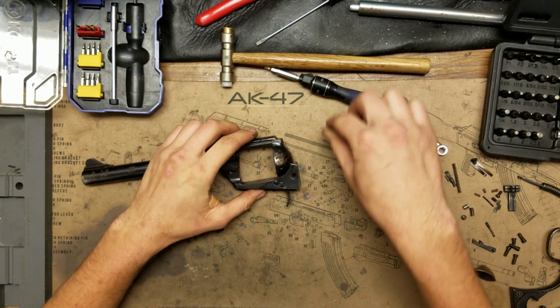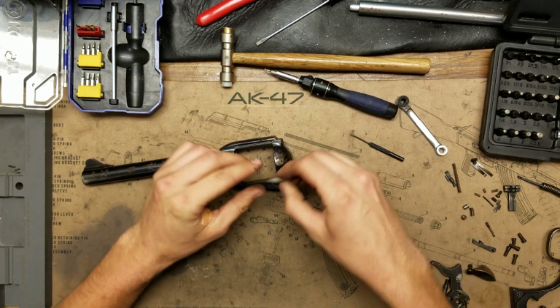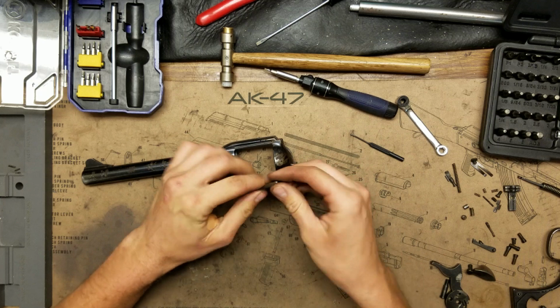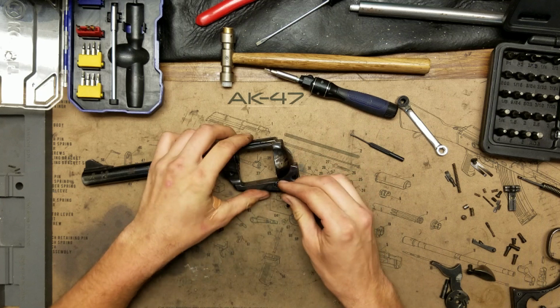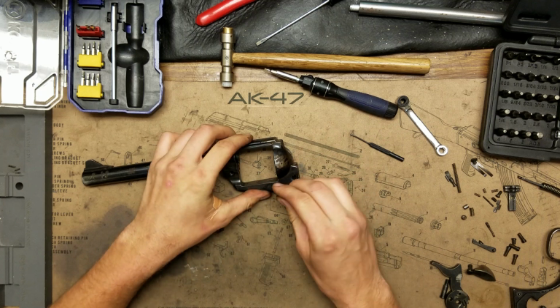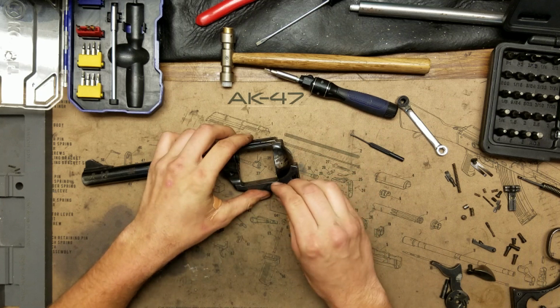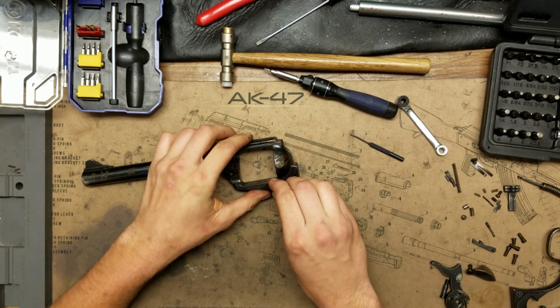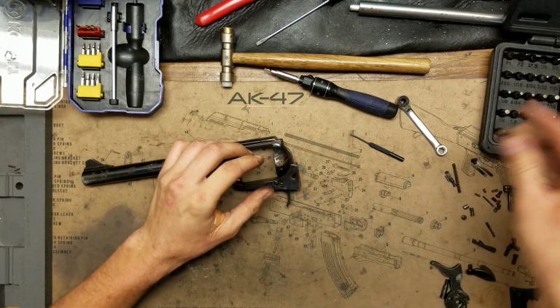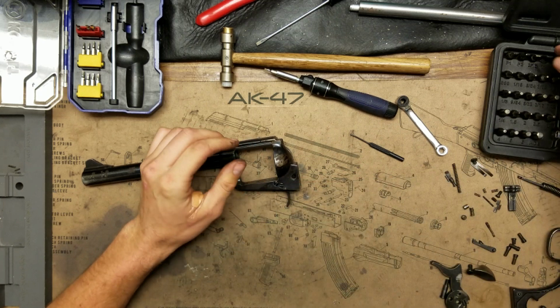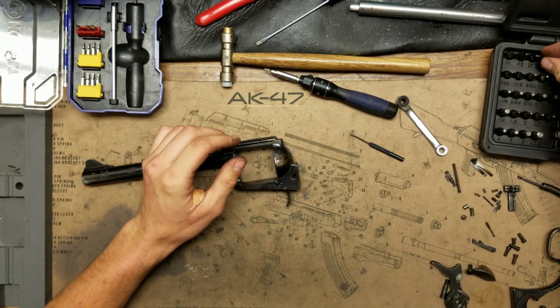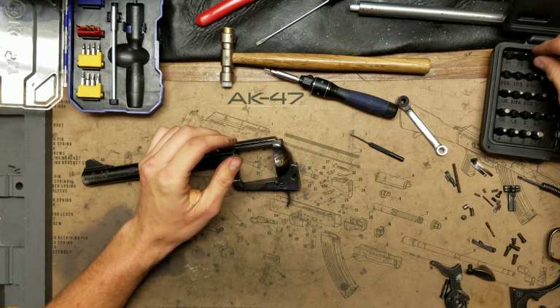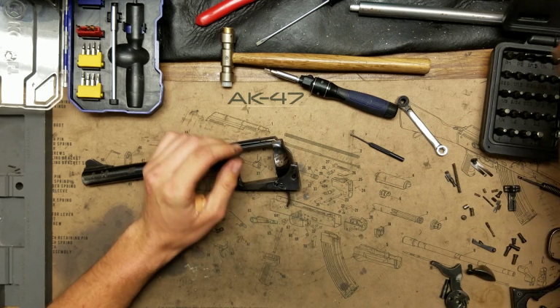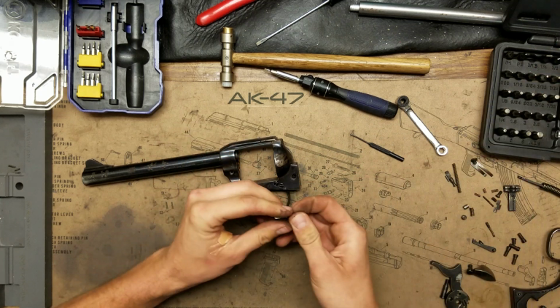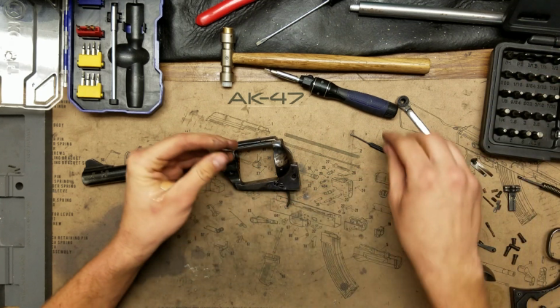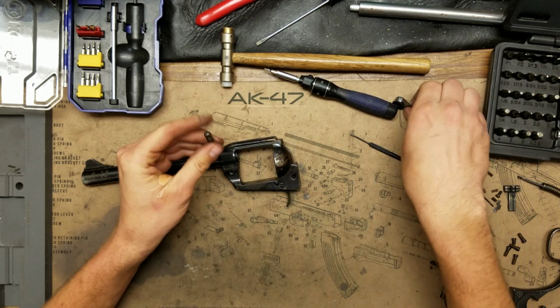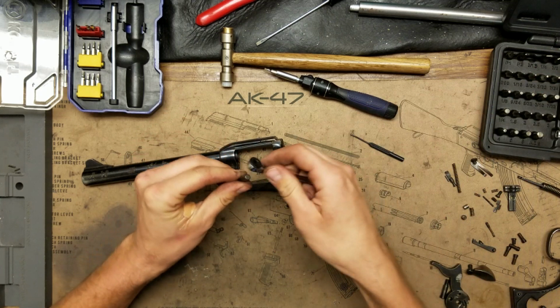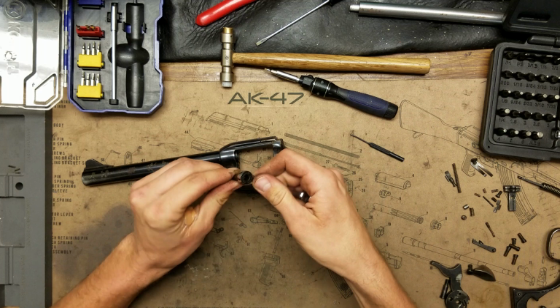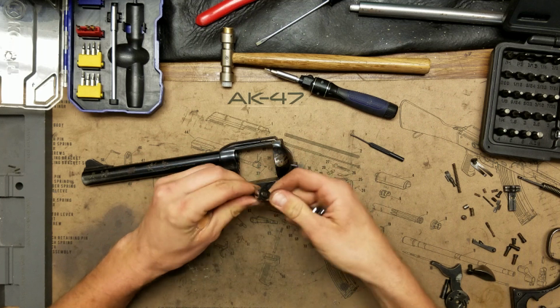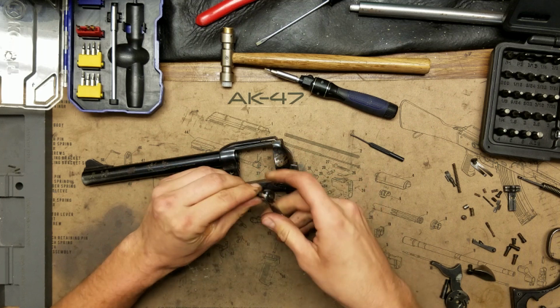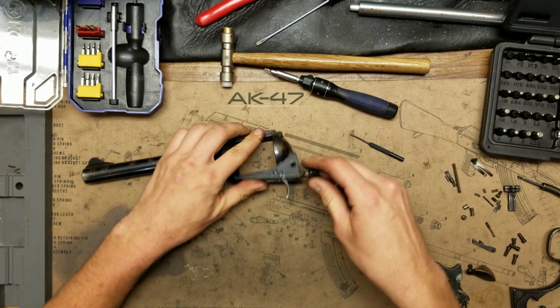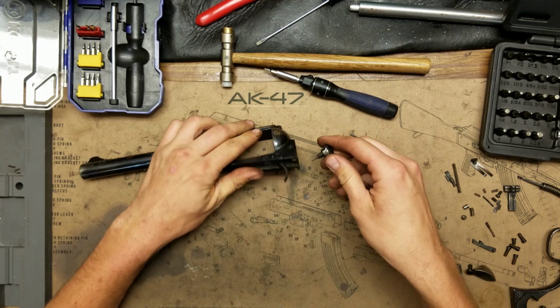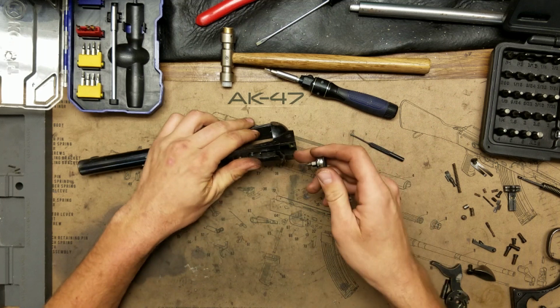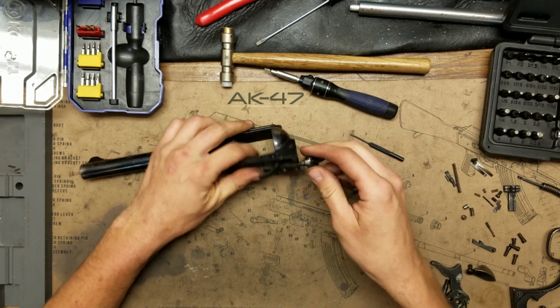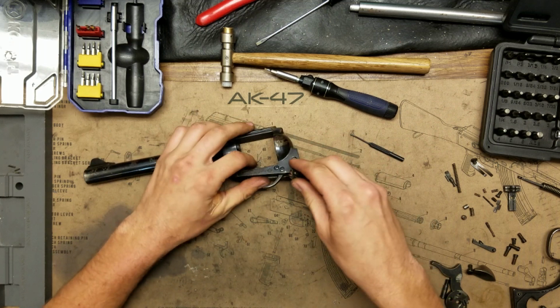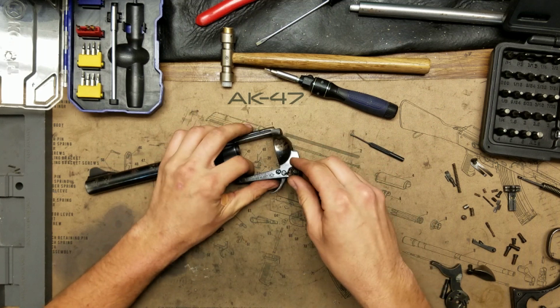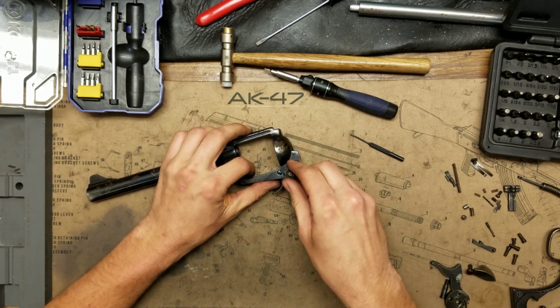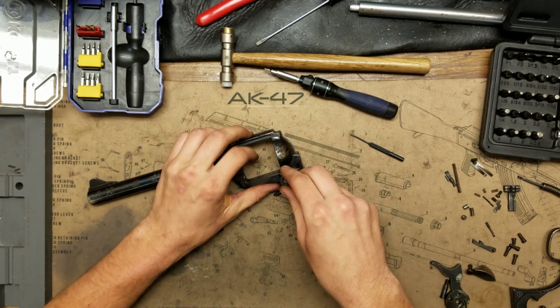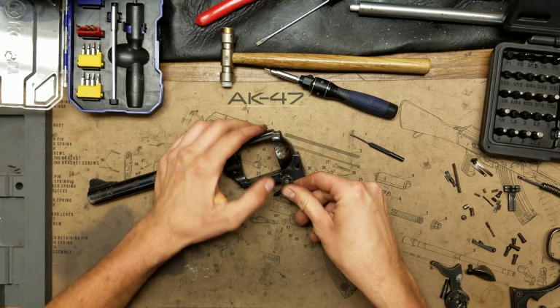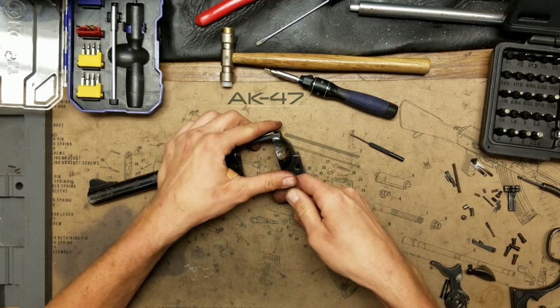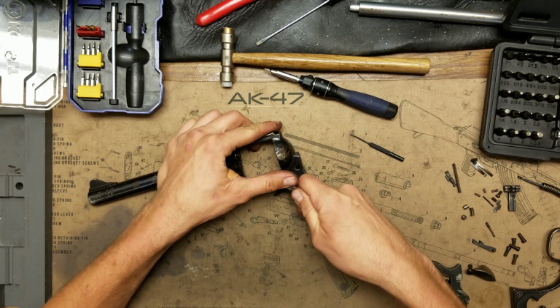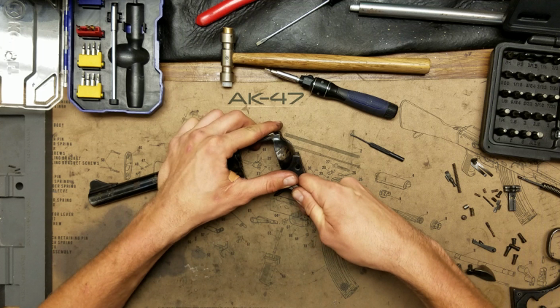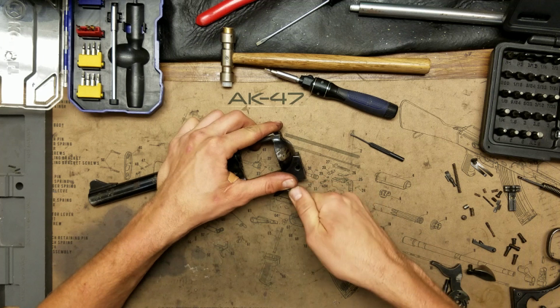Let's find the right size bit — looks like we'll go down to a three-sixteenths. We're going to take out the screw or pin for the trigger first.